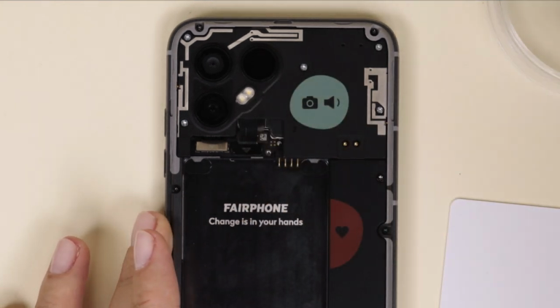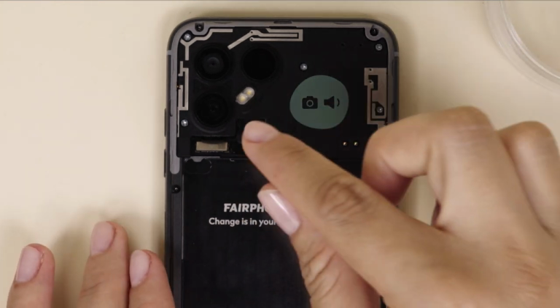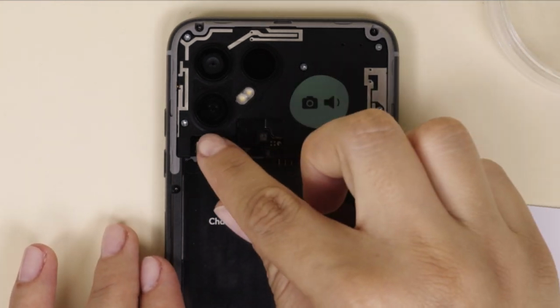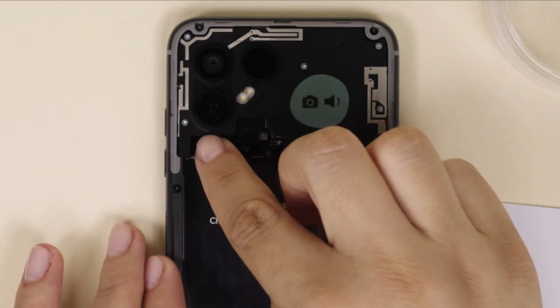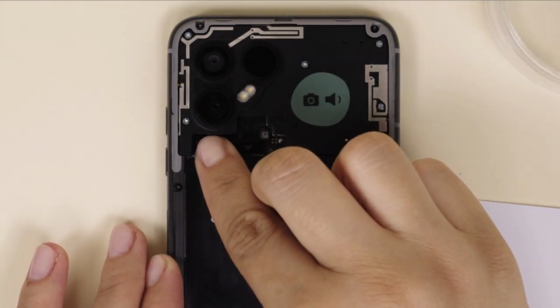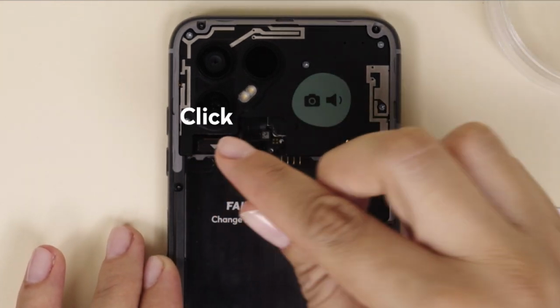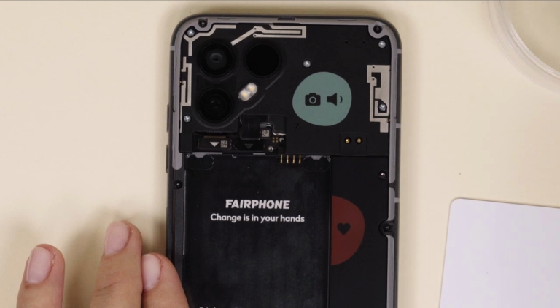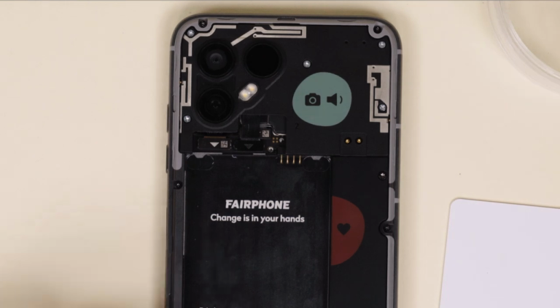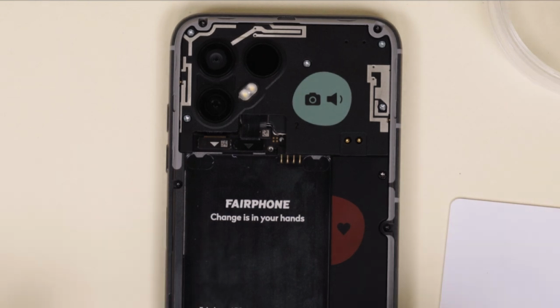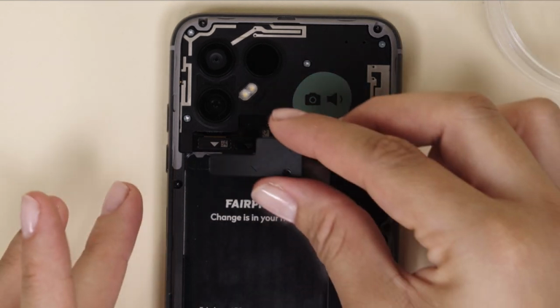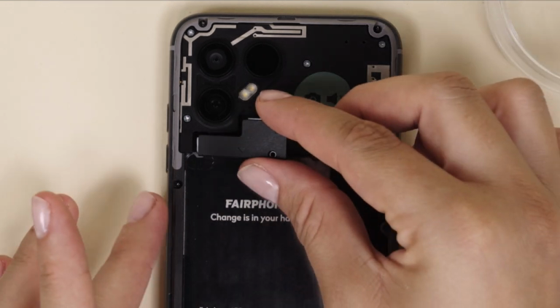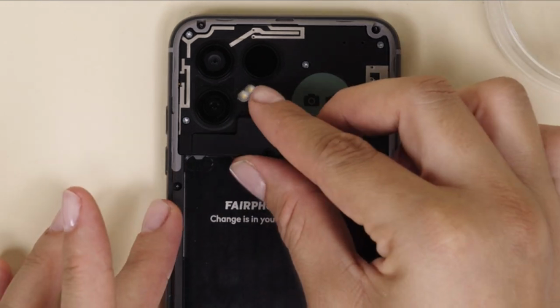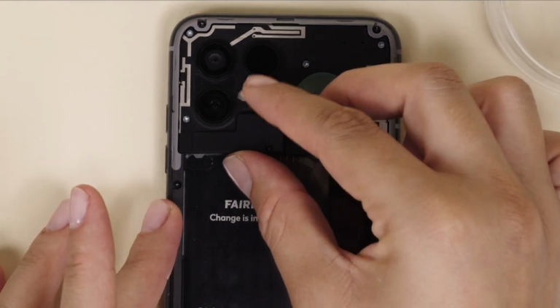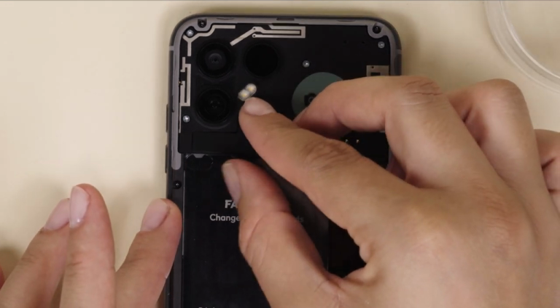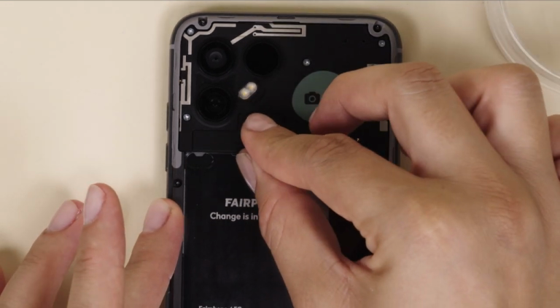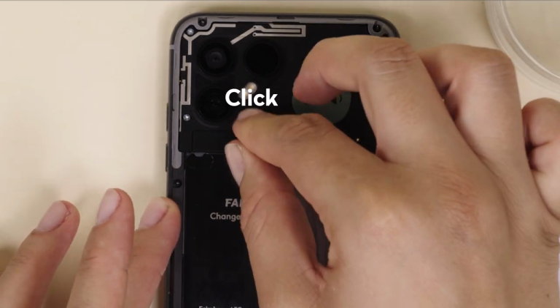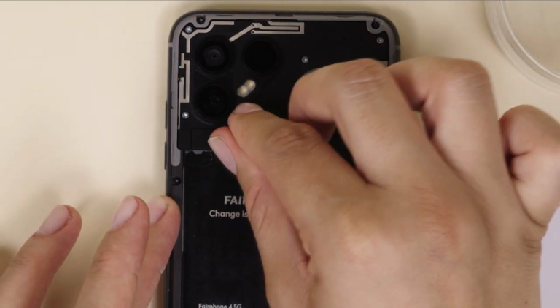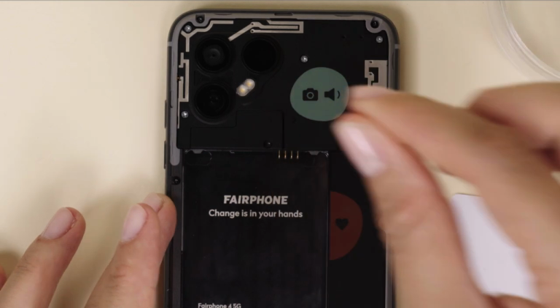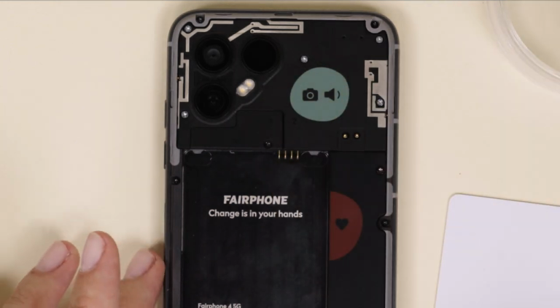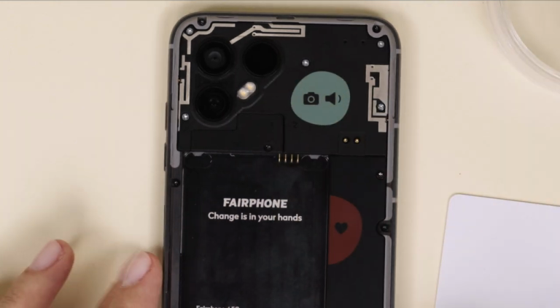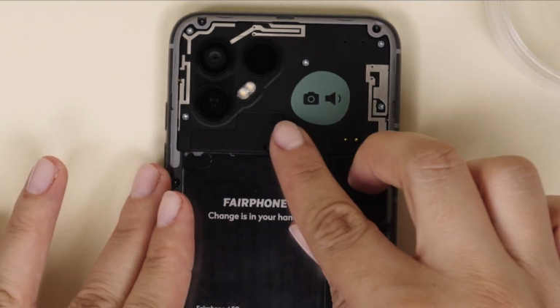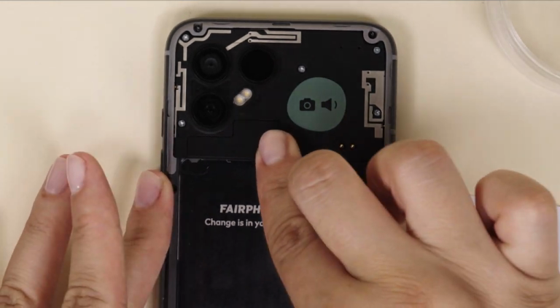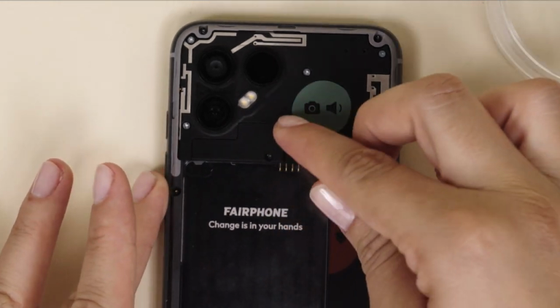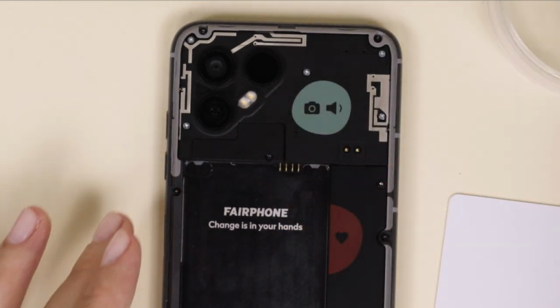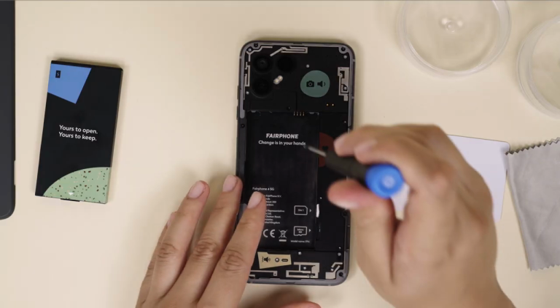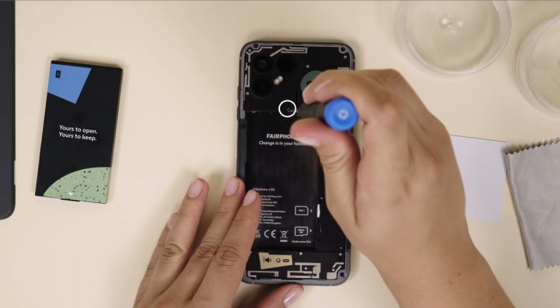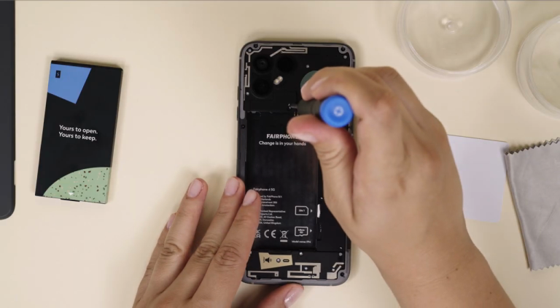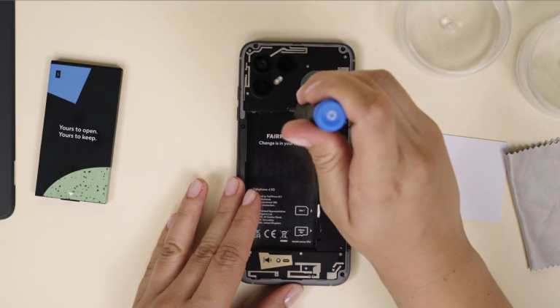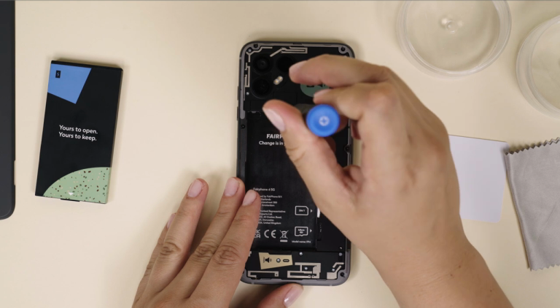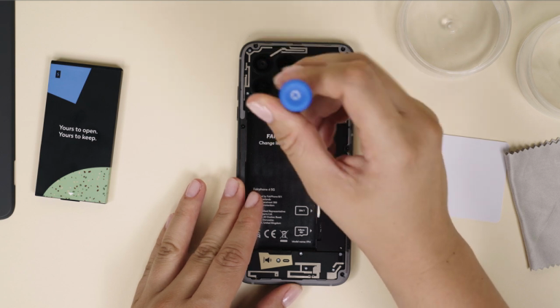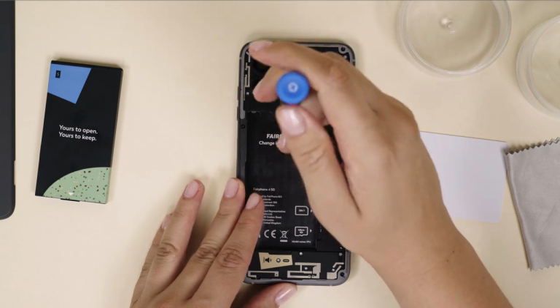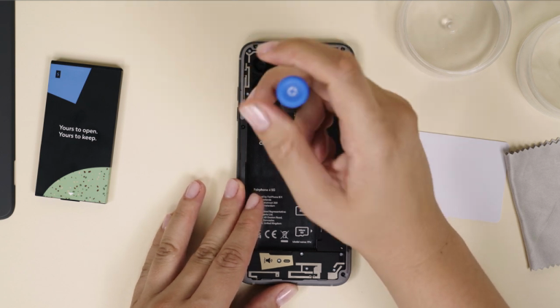Insert and connect the lid from left to right. Insert and tighten the remaining silver camera connector lid screw.